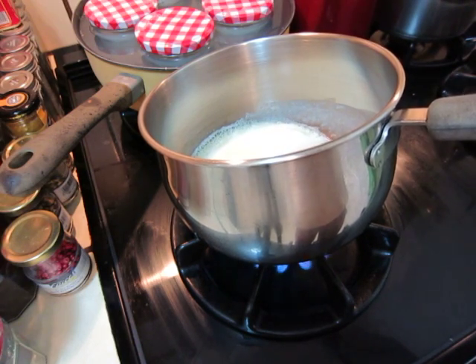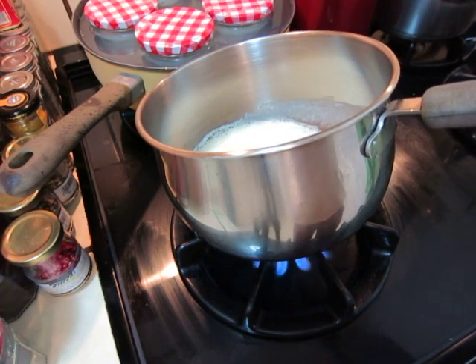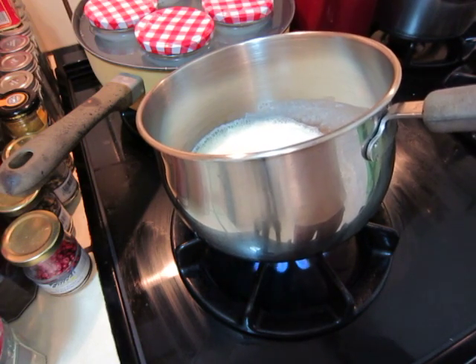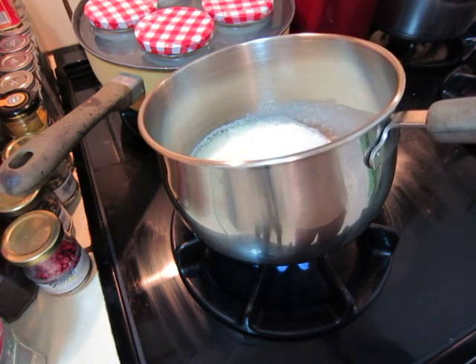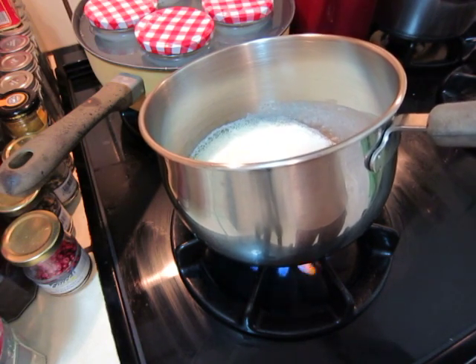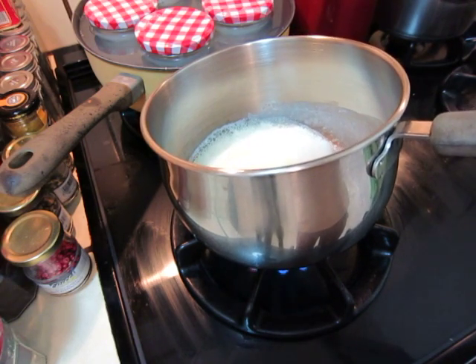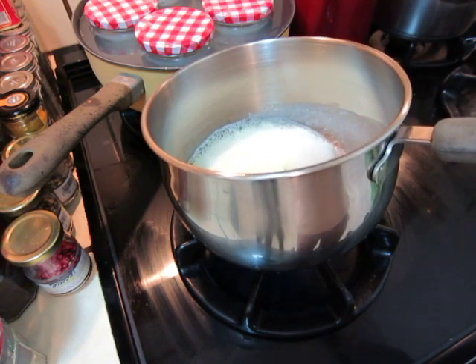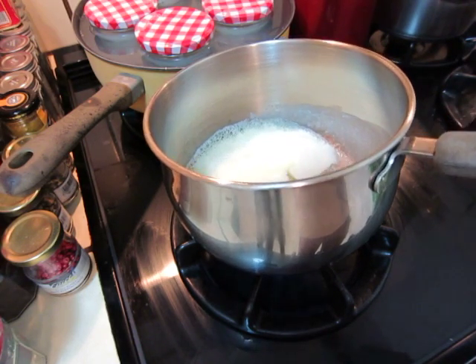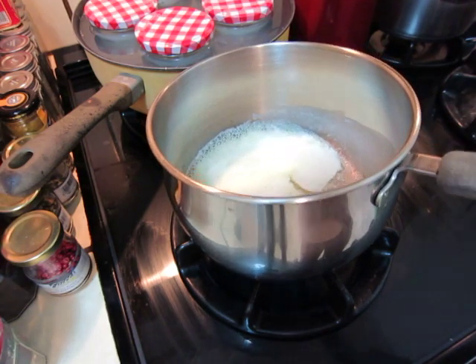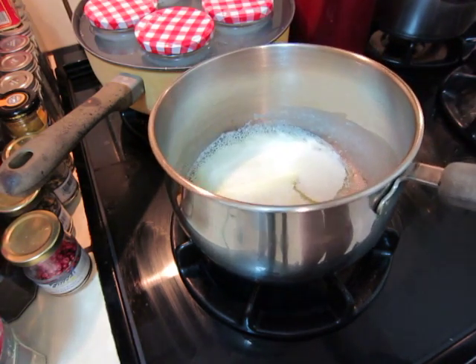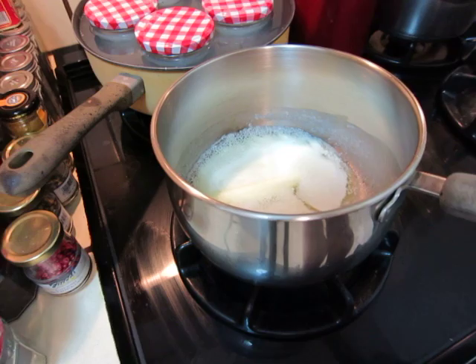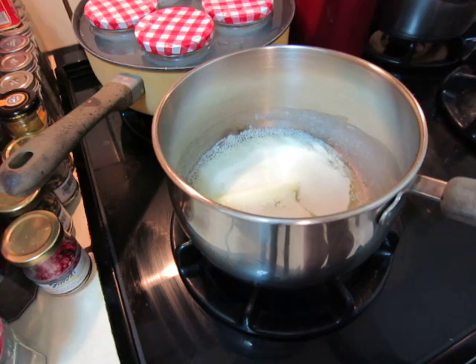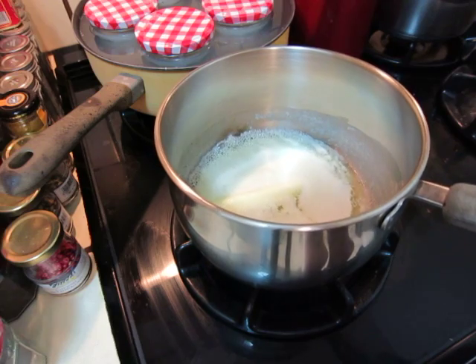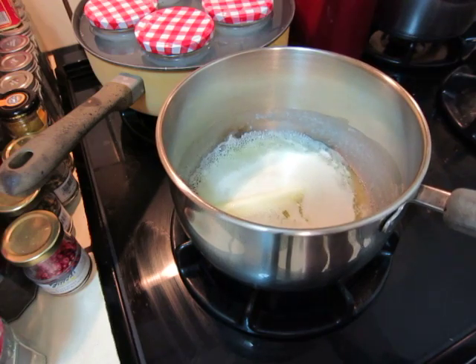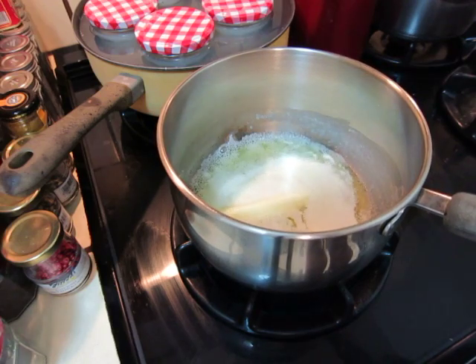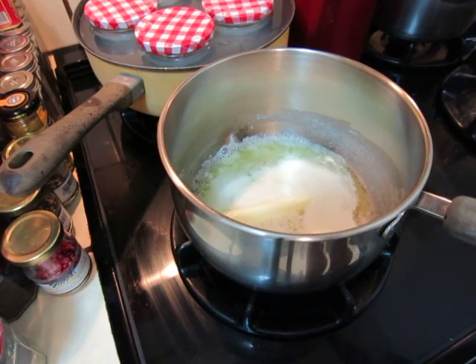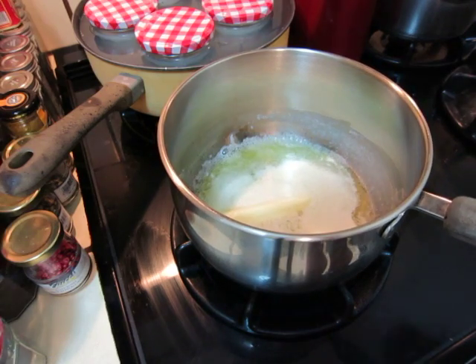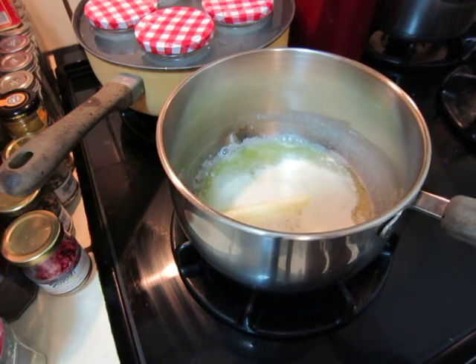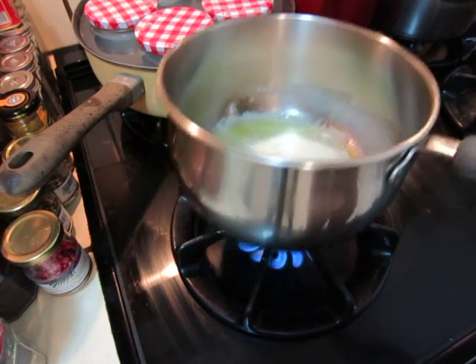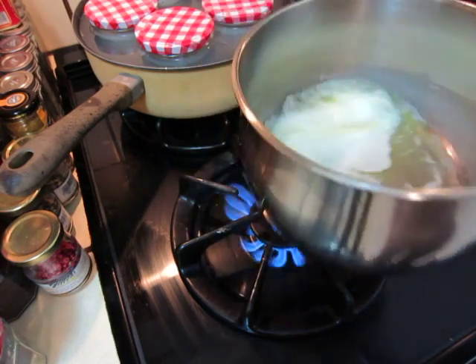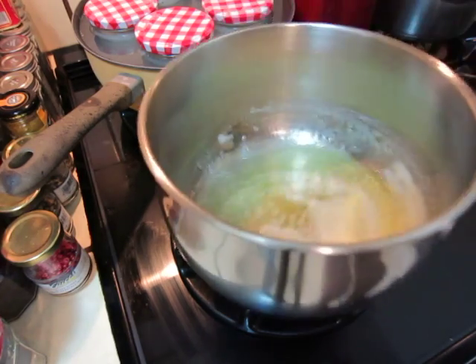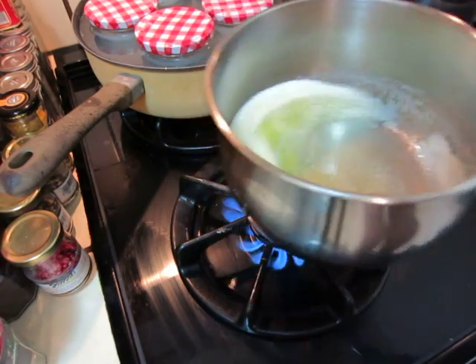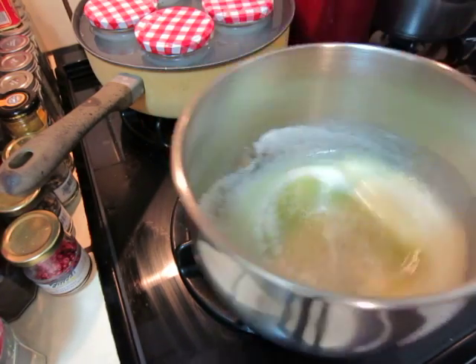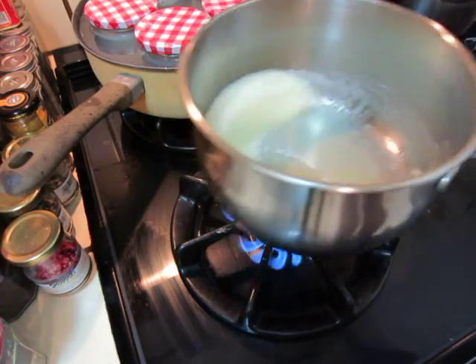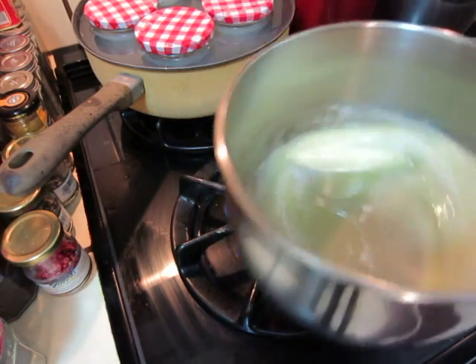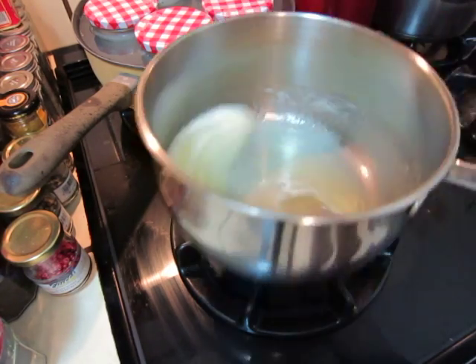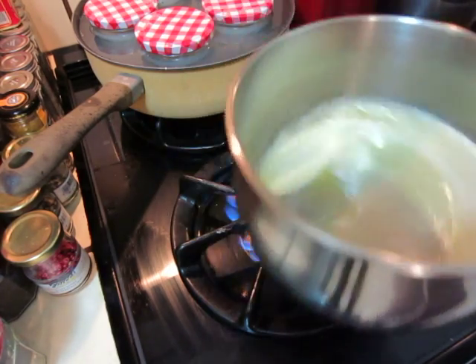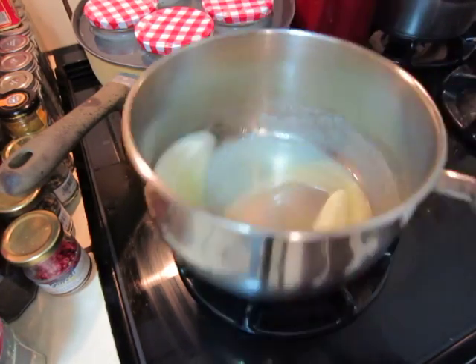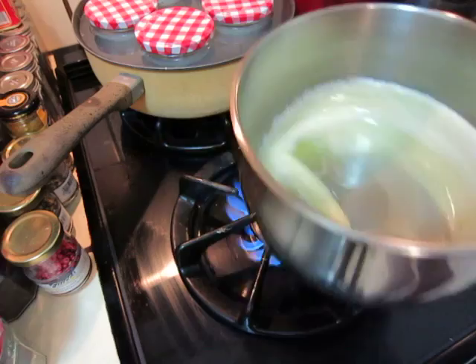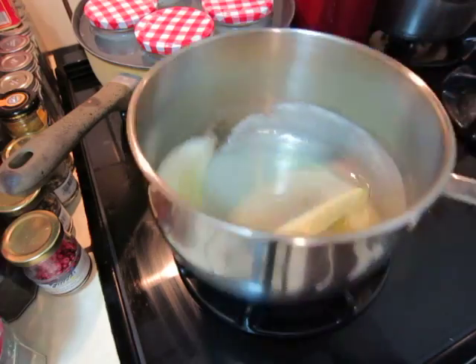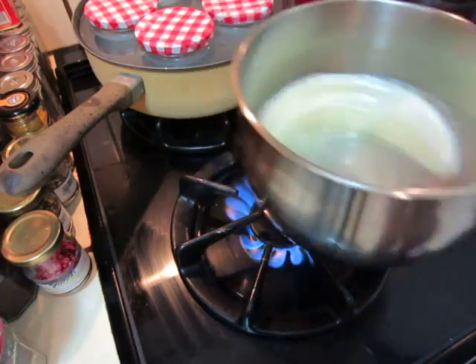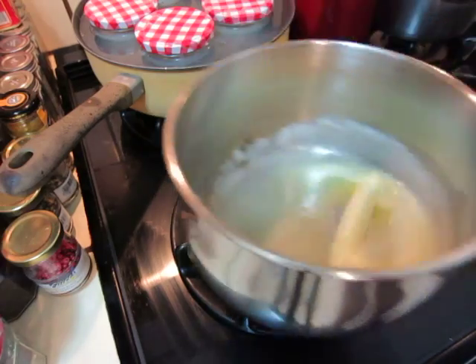My friends told me the butter is a little bit burnt — it's even more delicious. So it's okay now, like this.